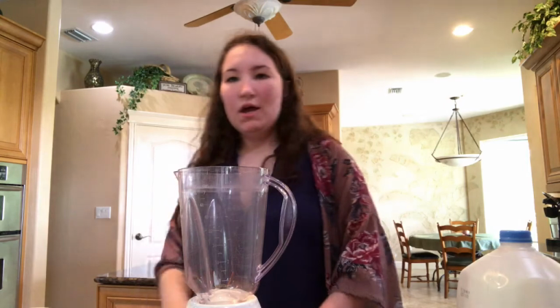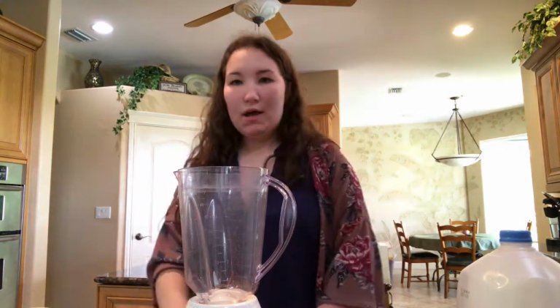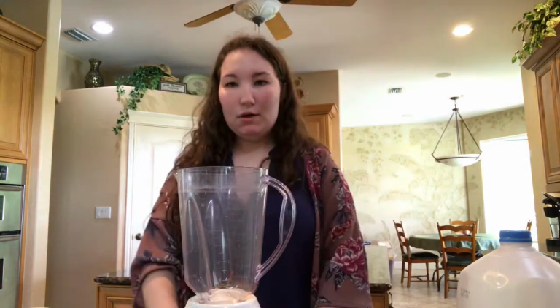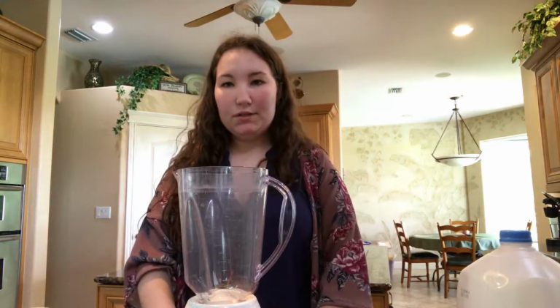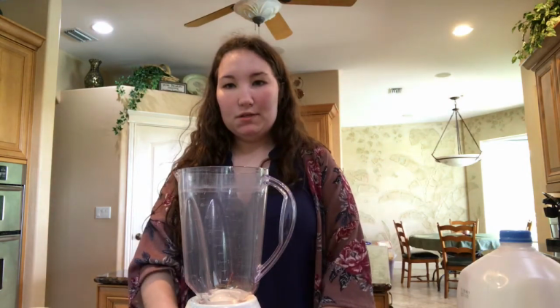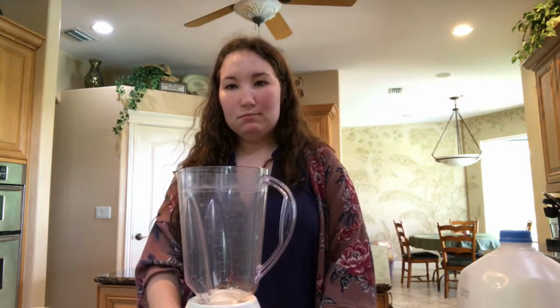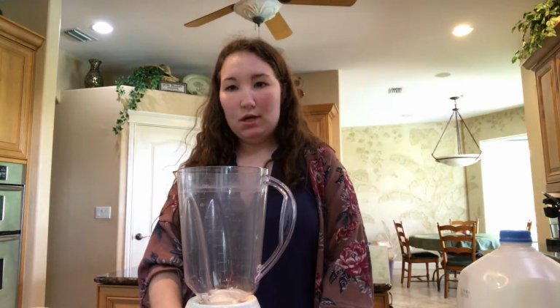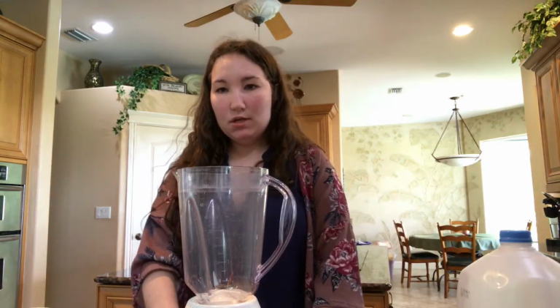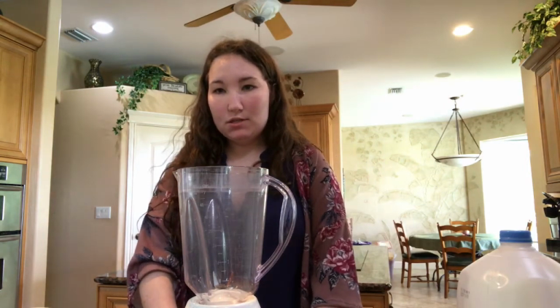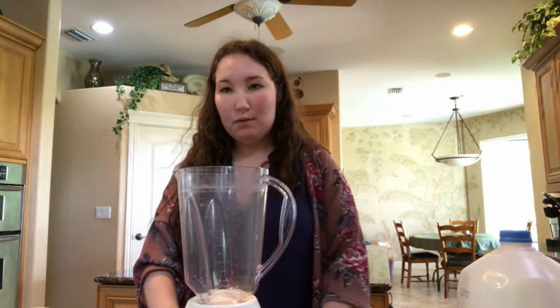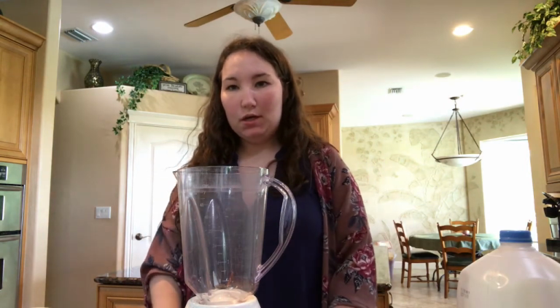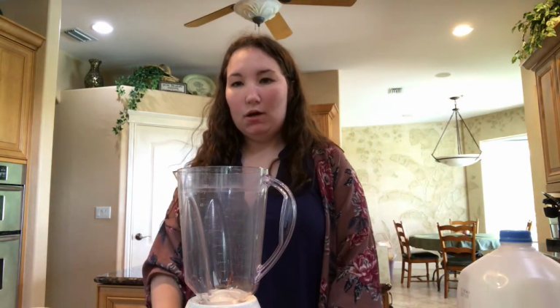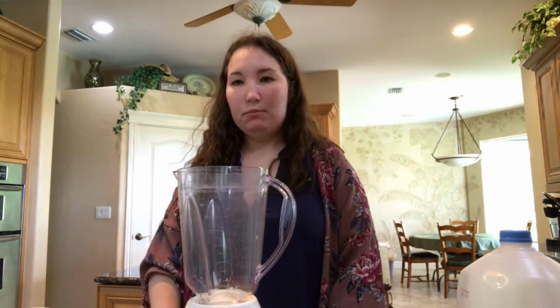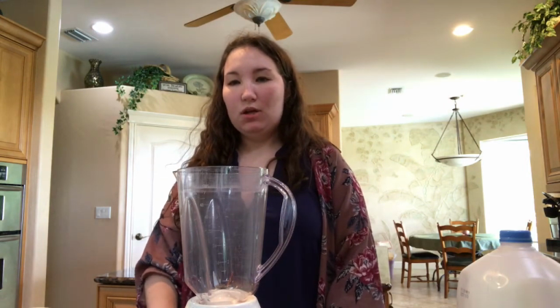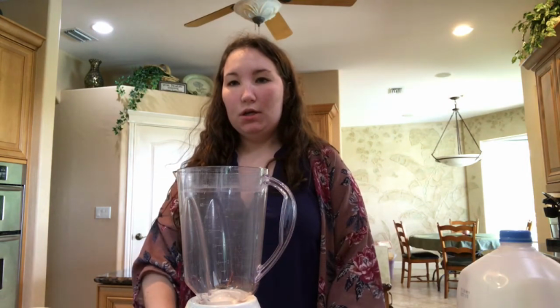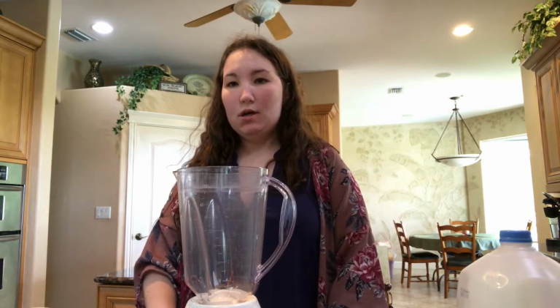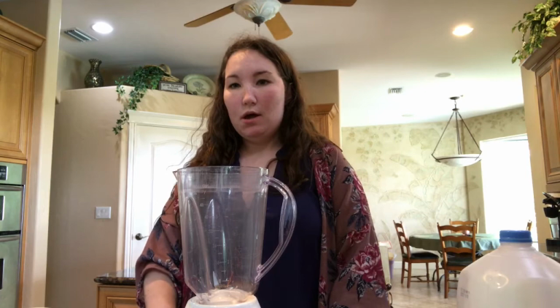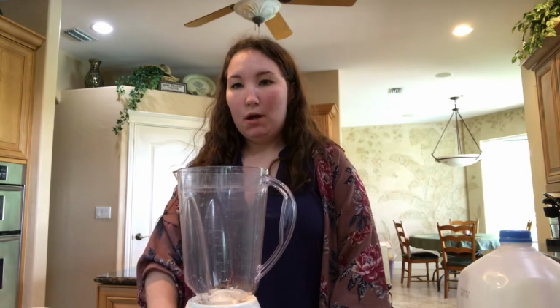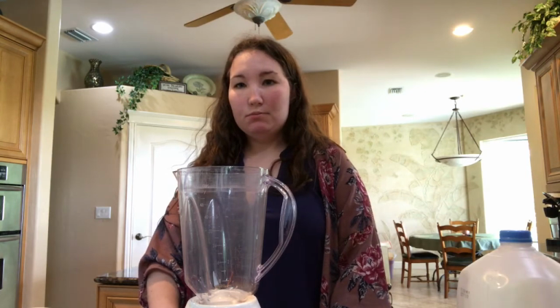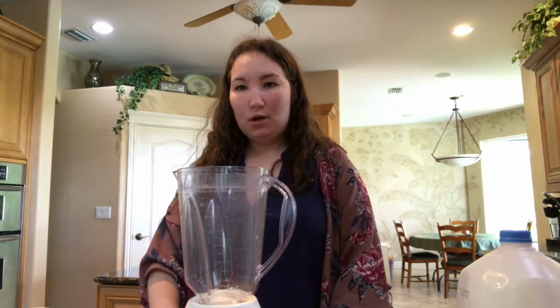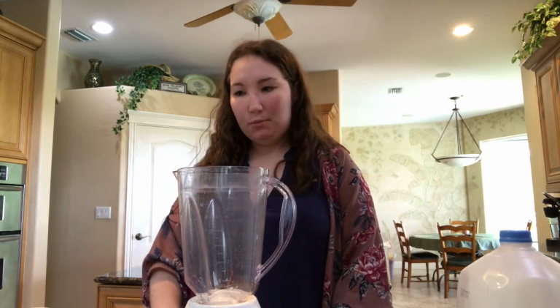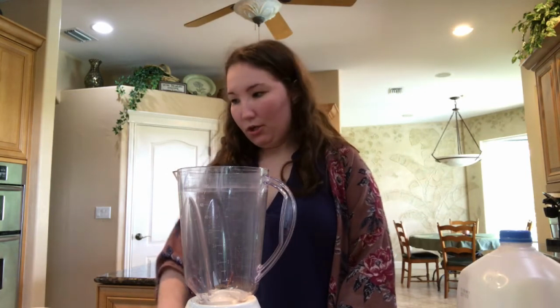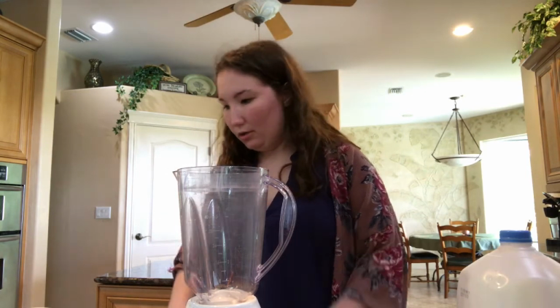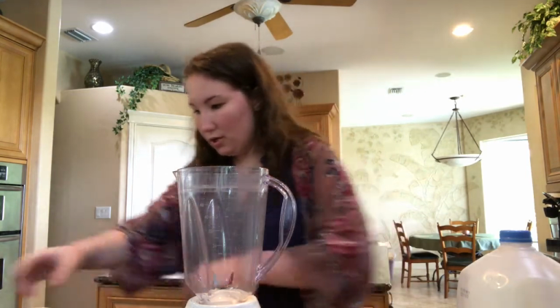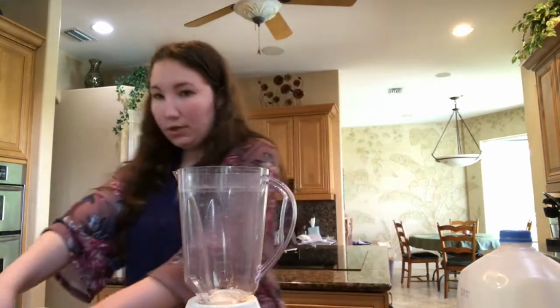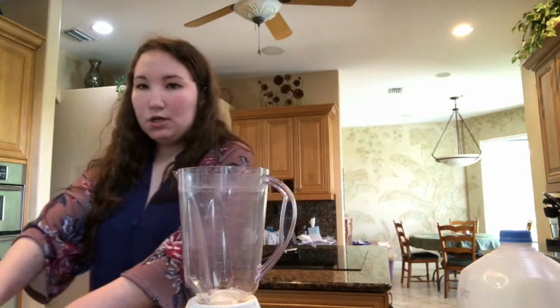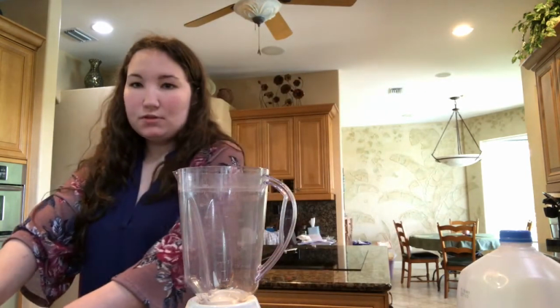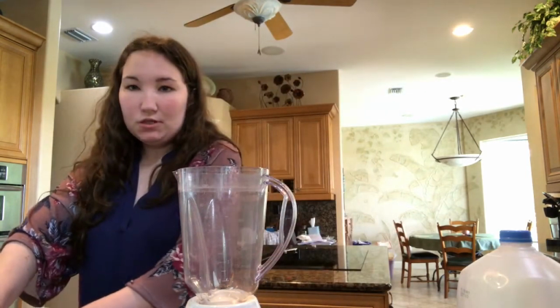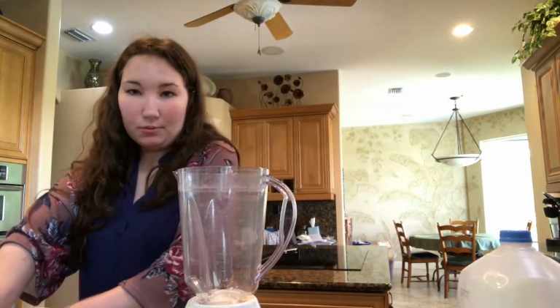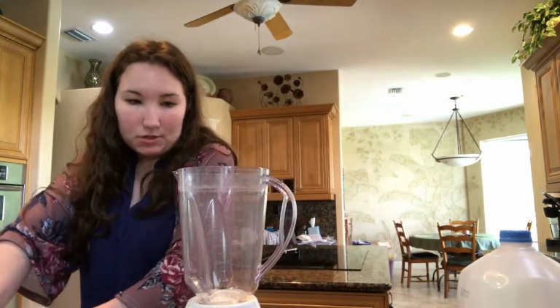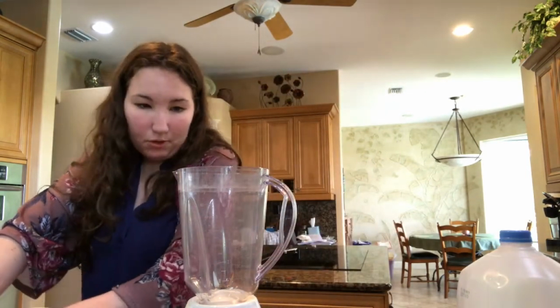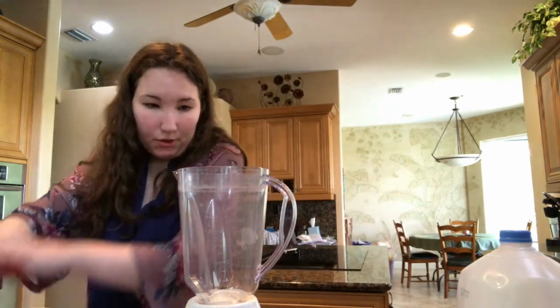Hi guys, welcome back to Recipes Mania! Today I'm making what I'm going to be calling my triple strawberry milkshake. It starts with some fresh strawberries into my blender.